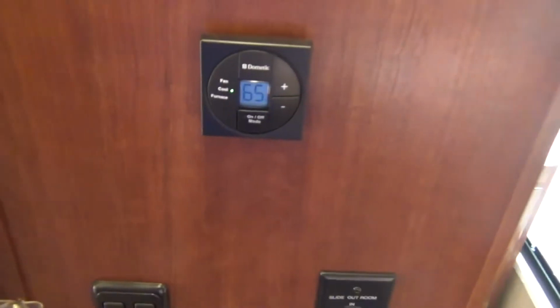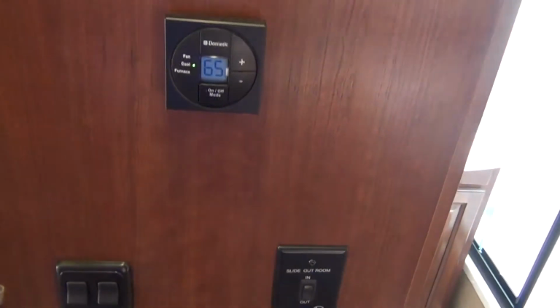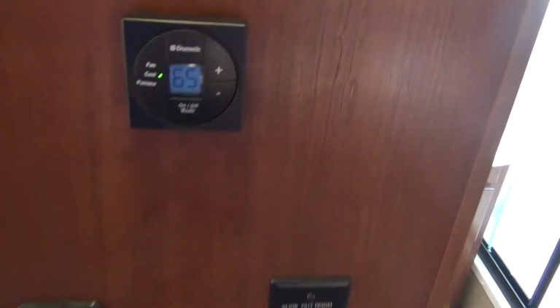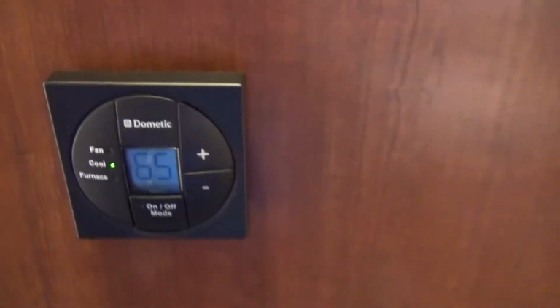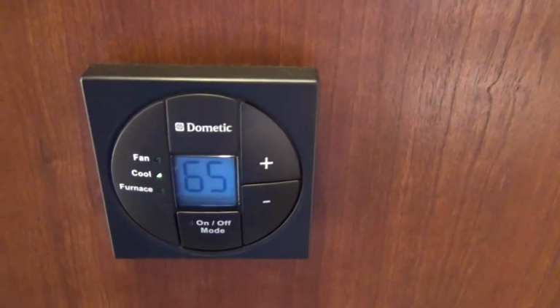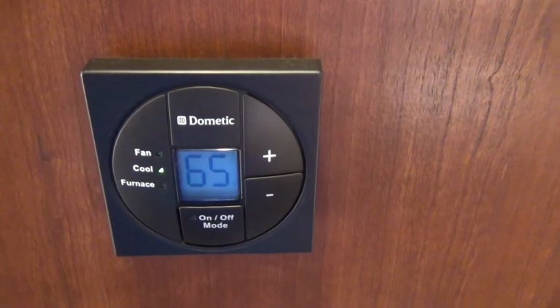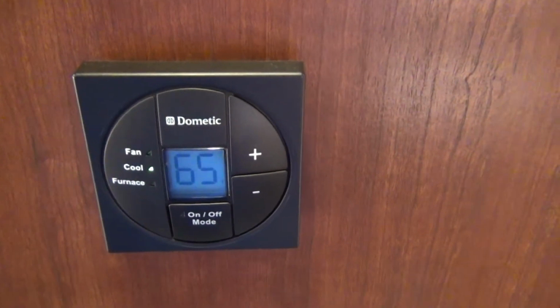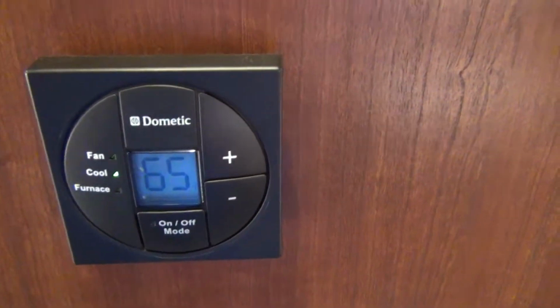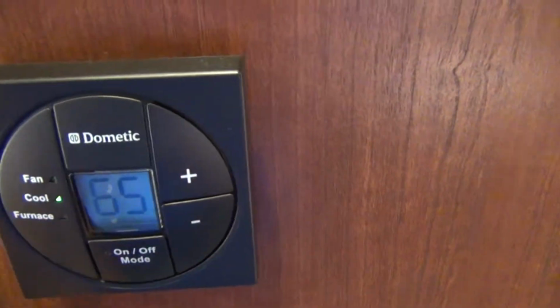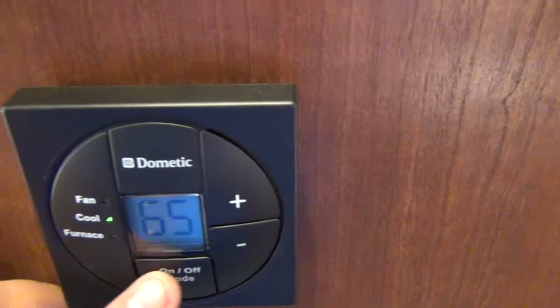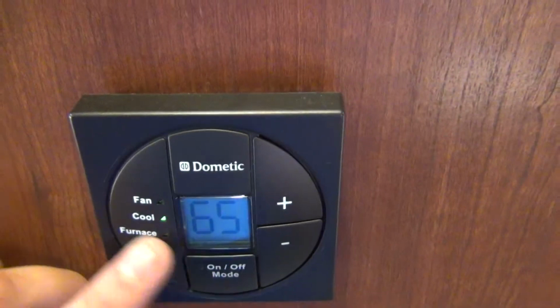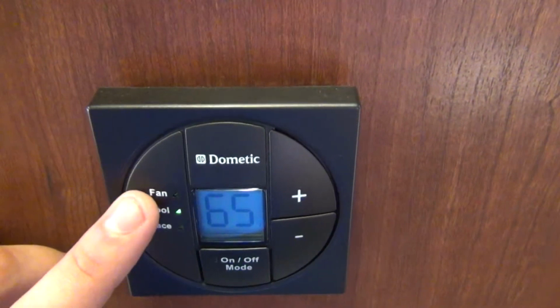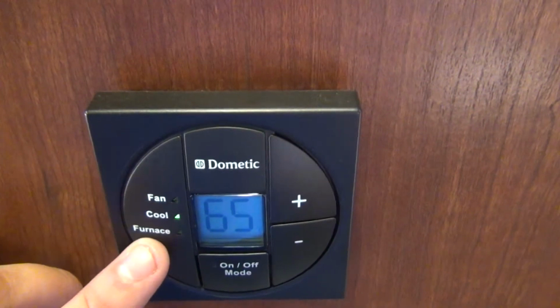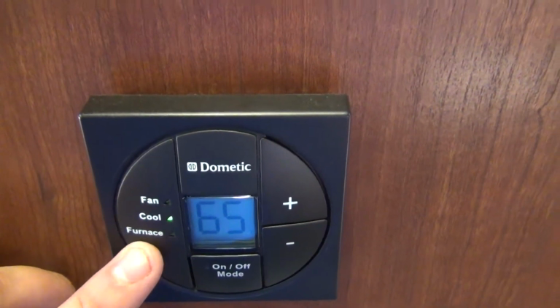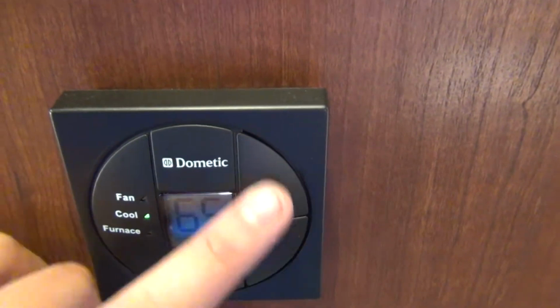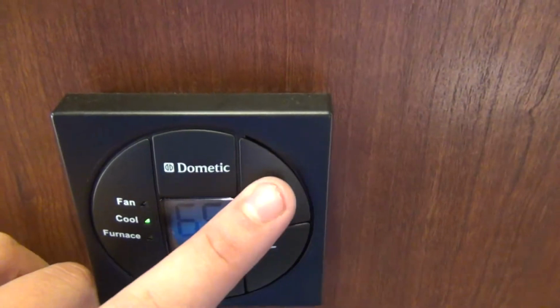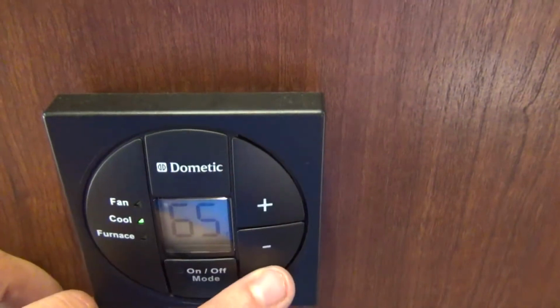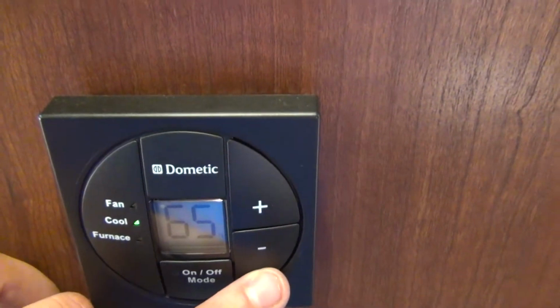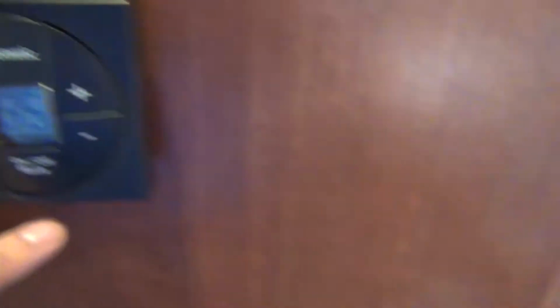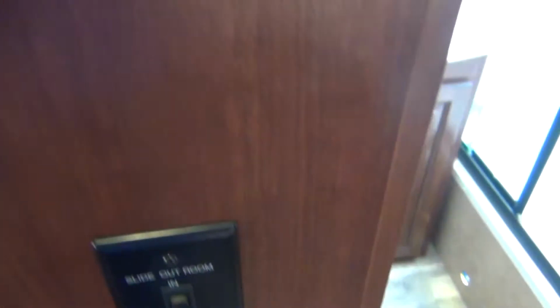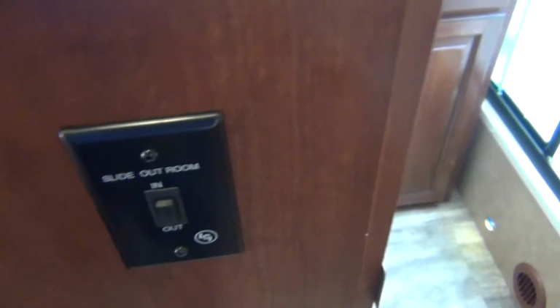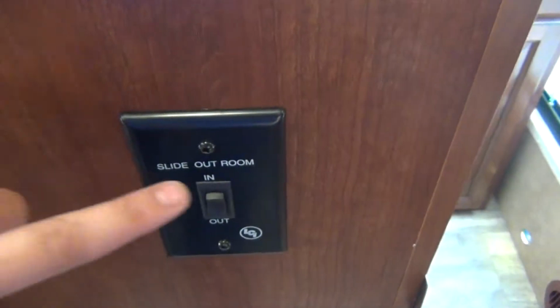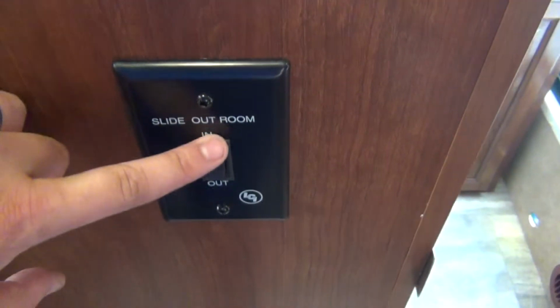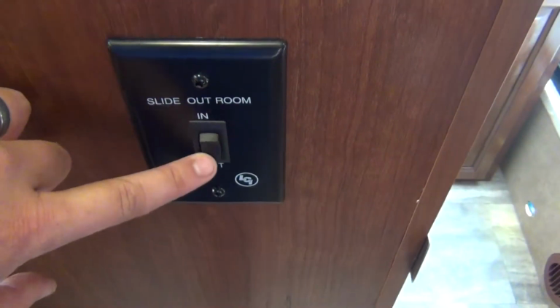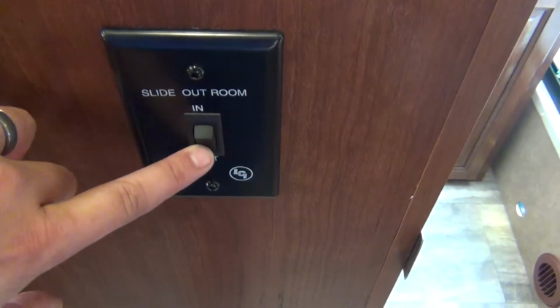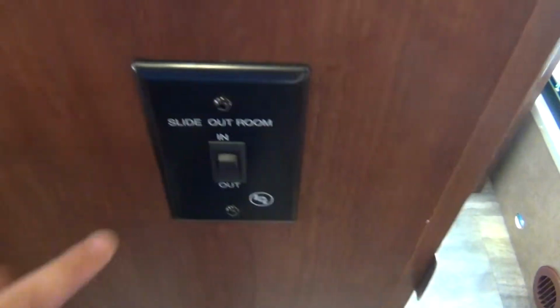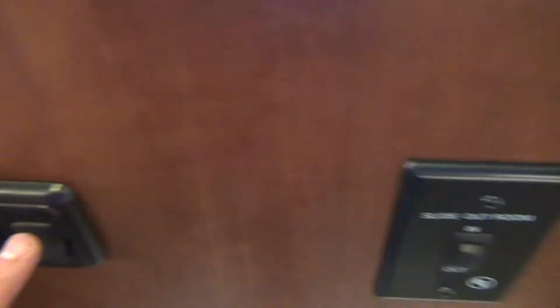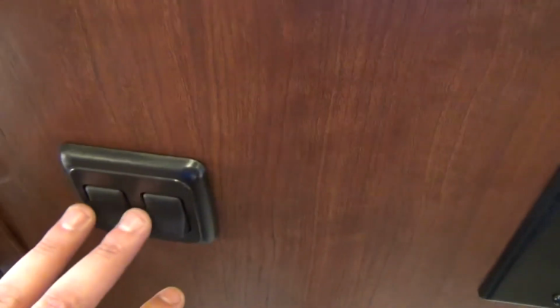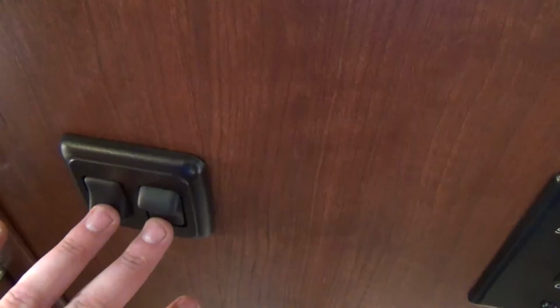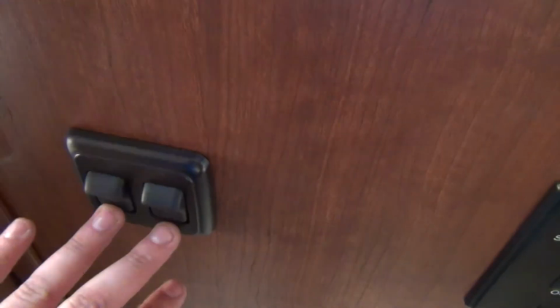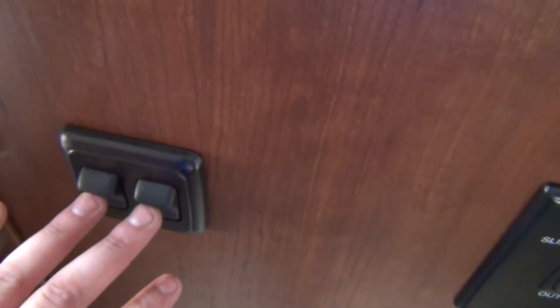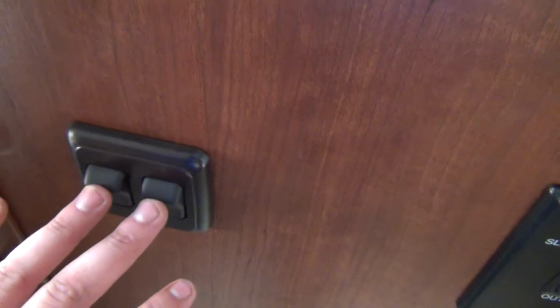On the wall right outside the bathroom you have a digital thermostat. This controls your air conditioner and furnace — one button to select between fan, cool, and furnace, then plus or minus for your temperature setting. Below that is a slide-out switch for the rear room, plus two light switches: one for the hallway and one for the bedroom.